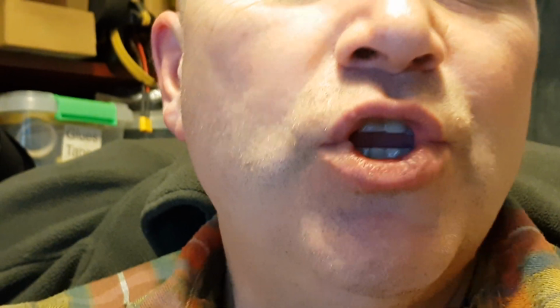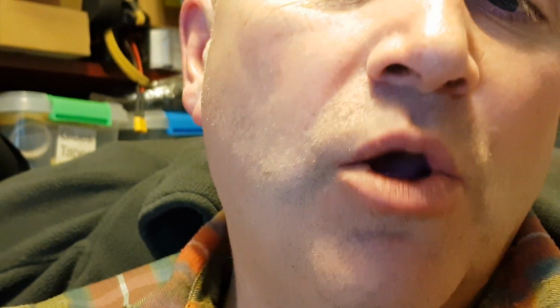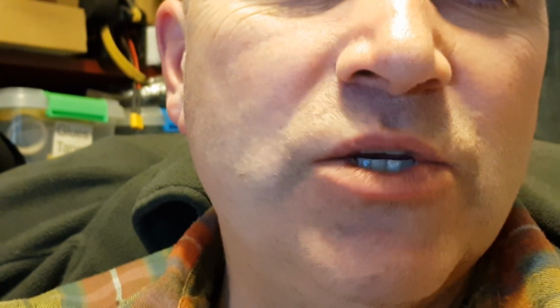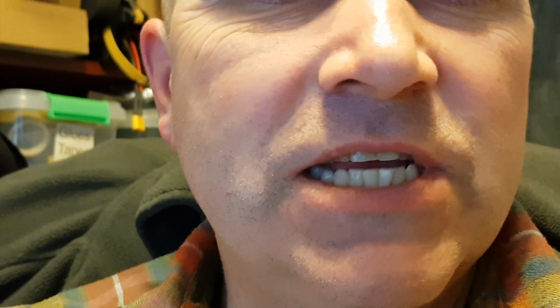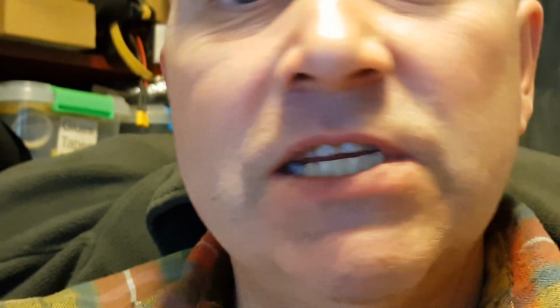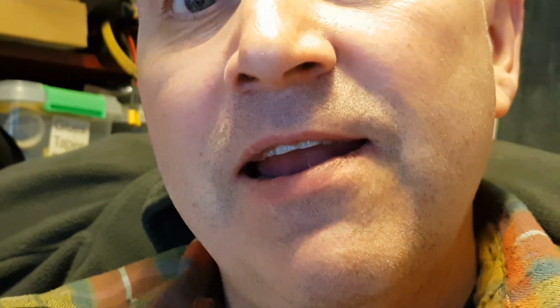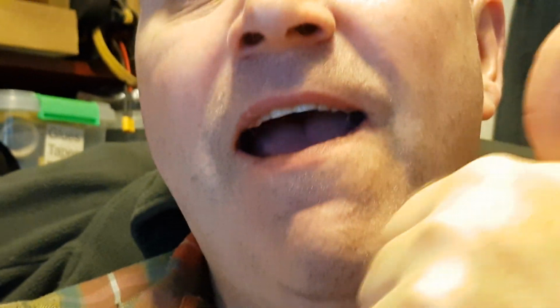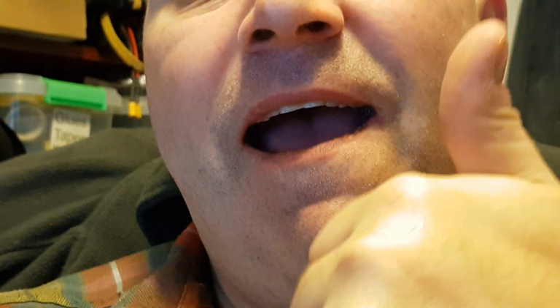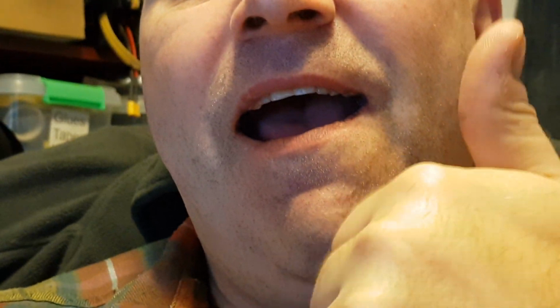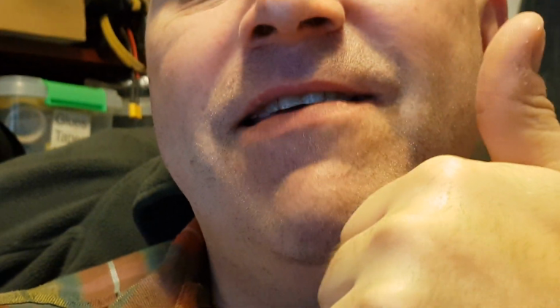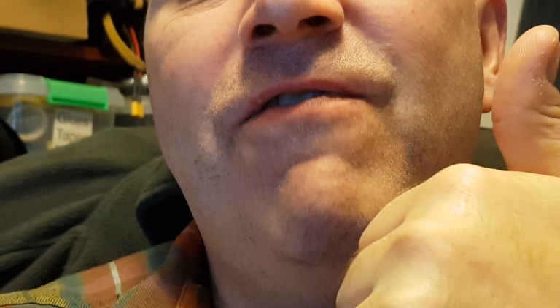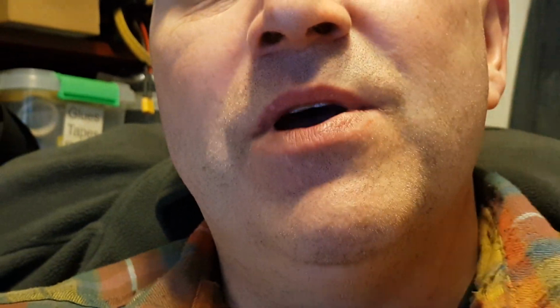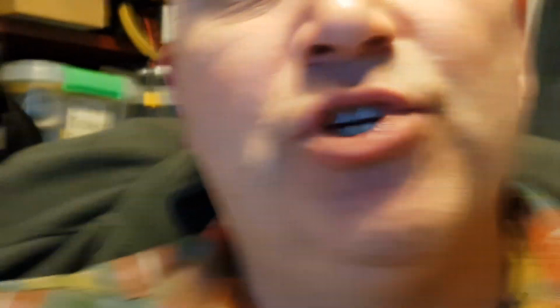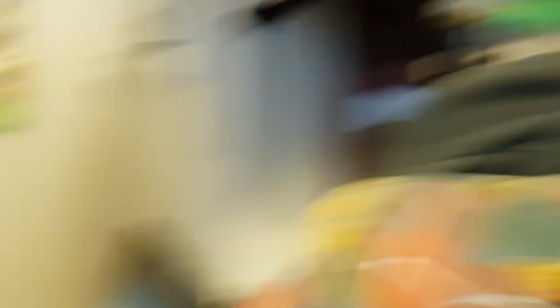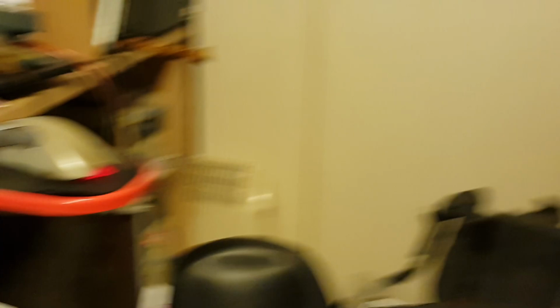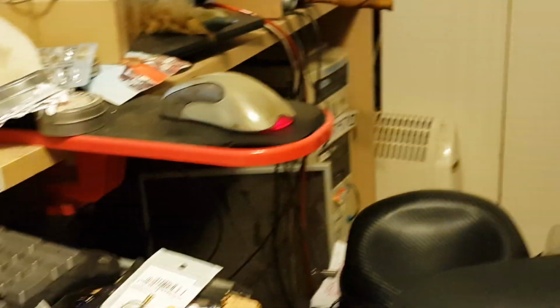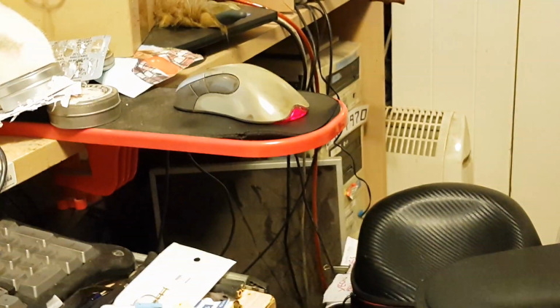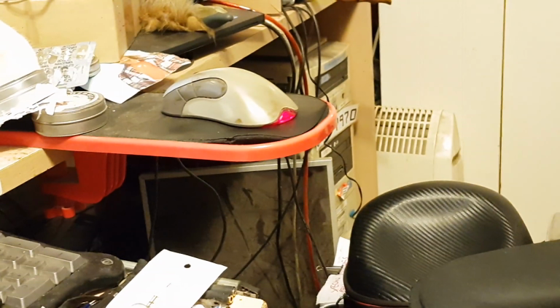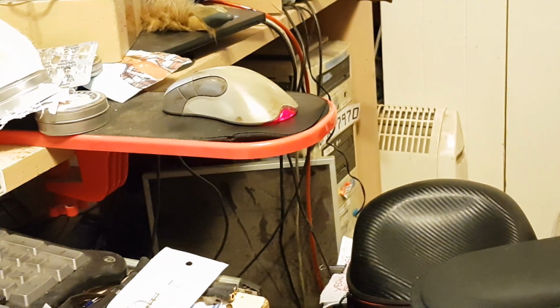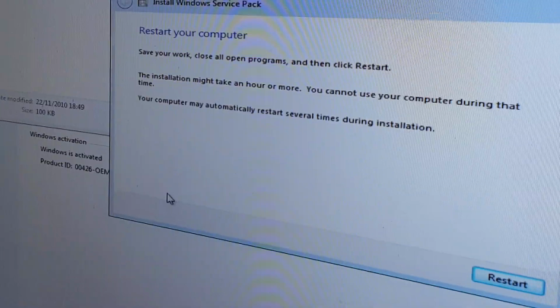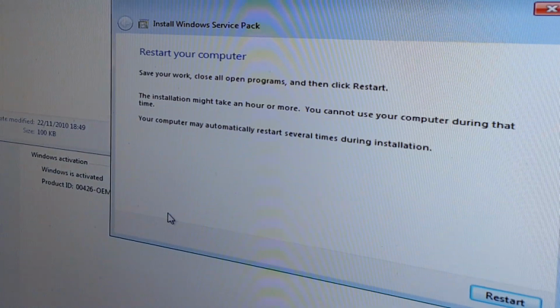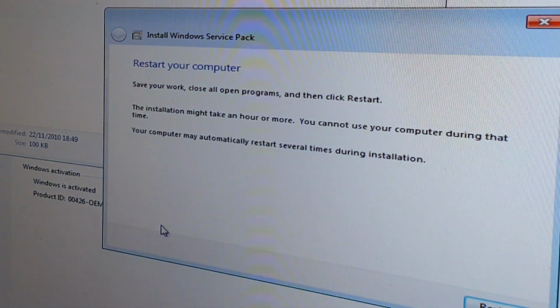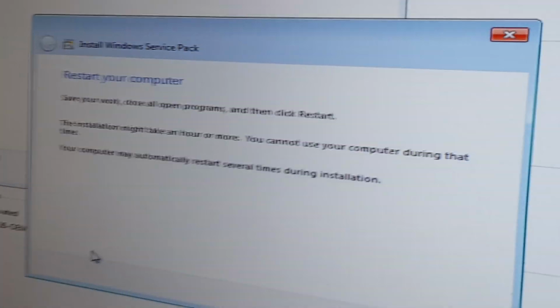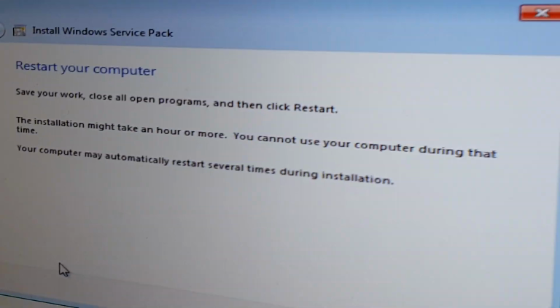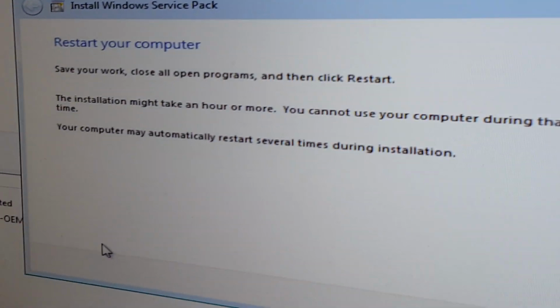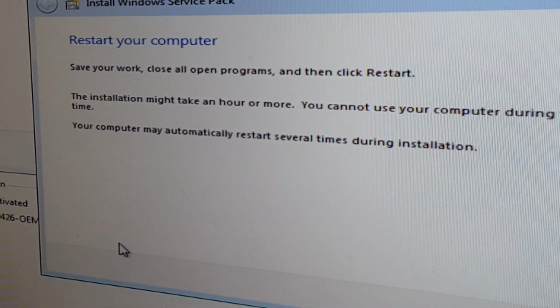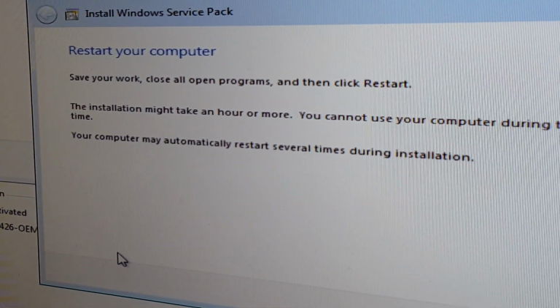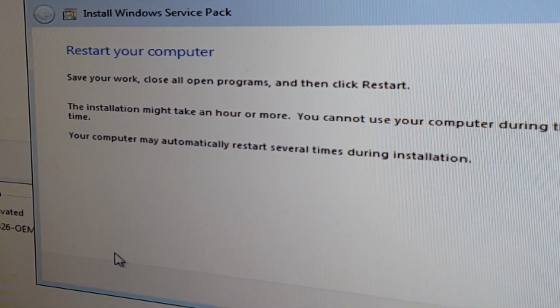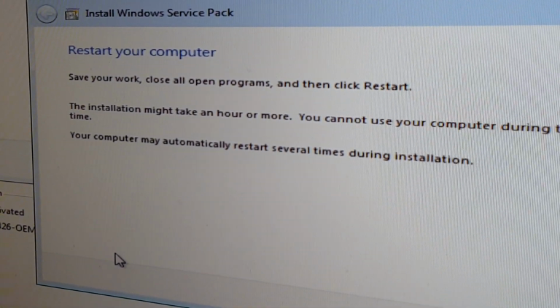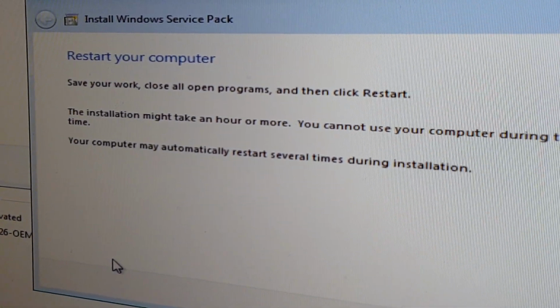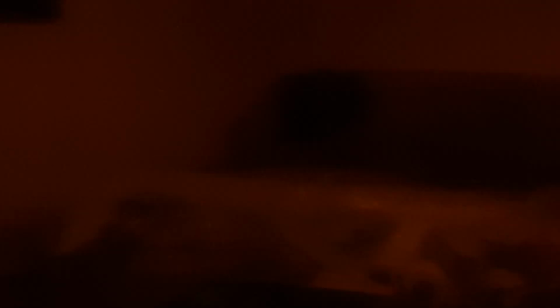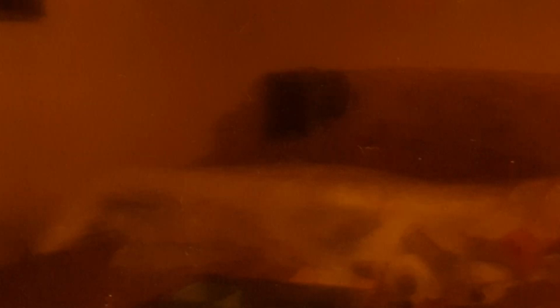So turn your clock back to 2017 — and thank you very much. Here's the proof now that it works.